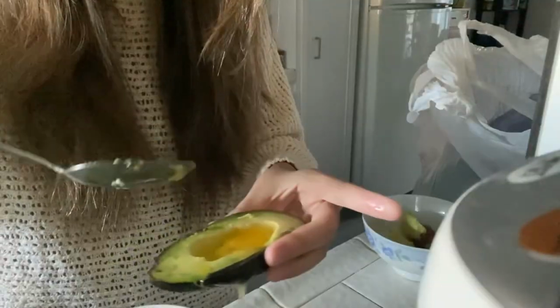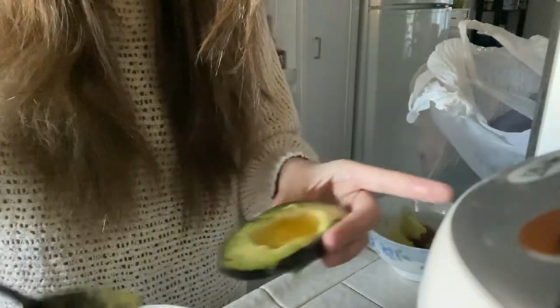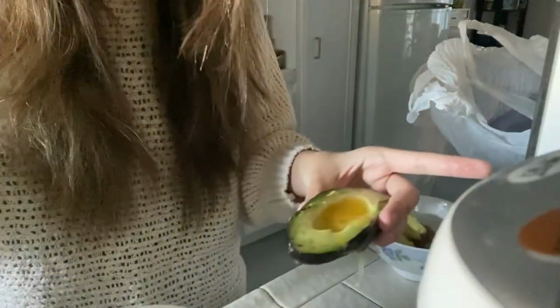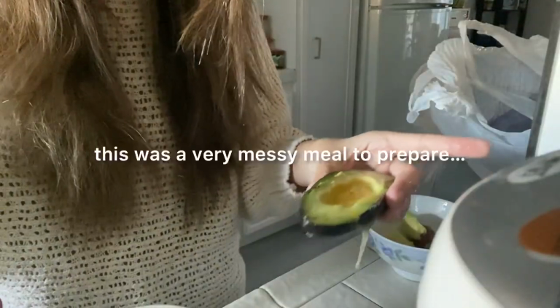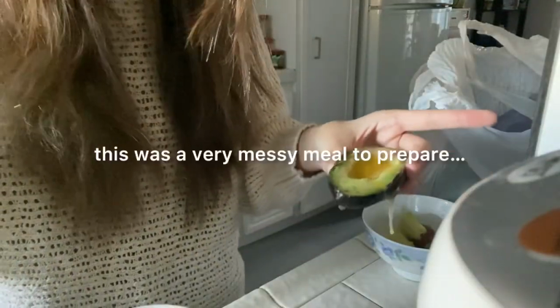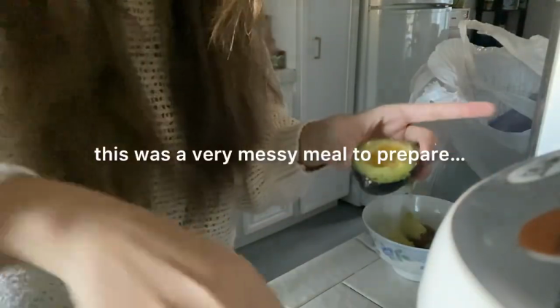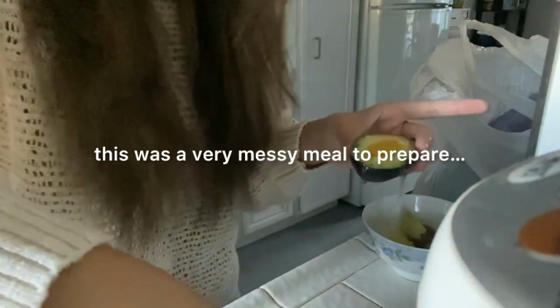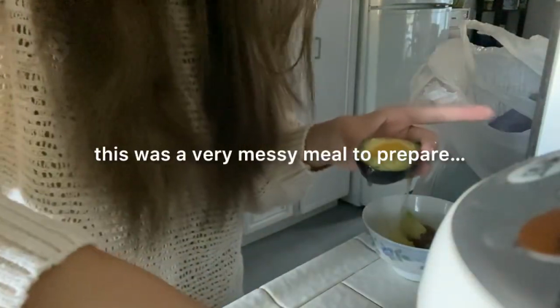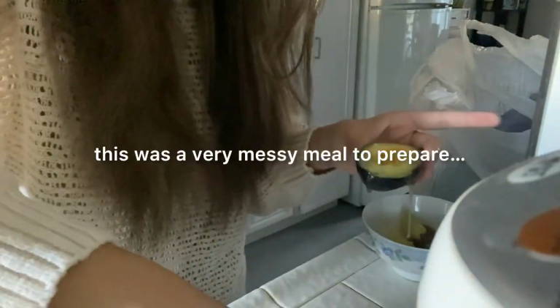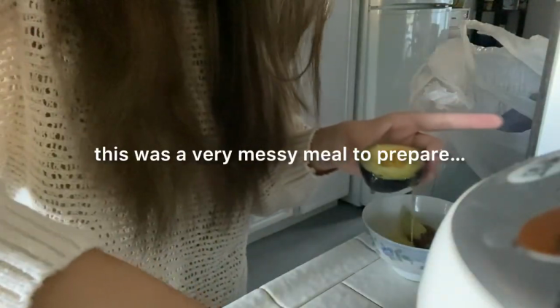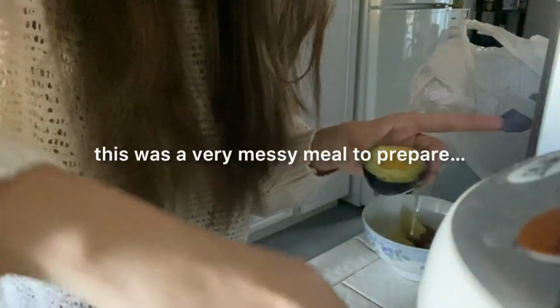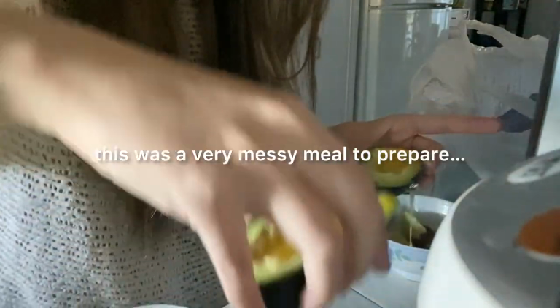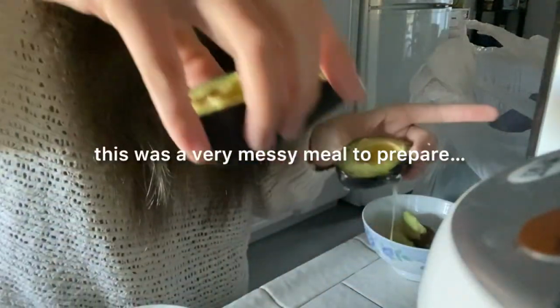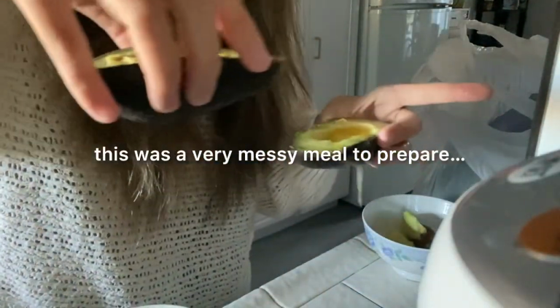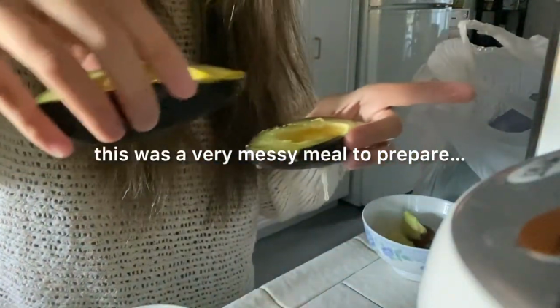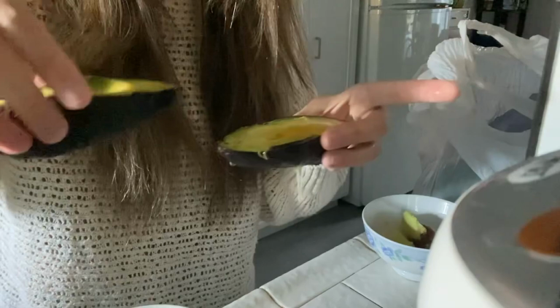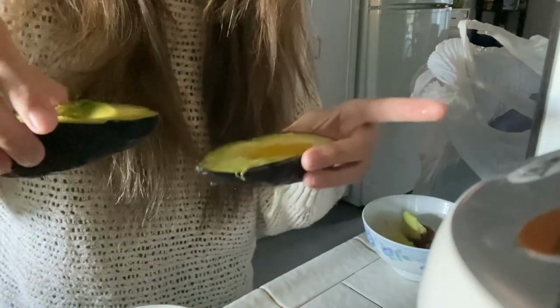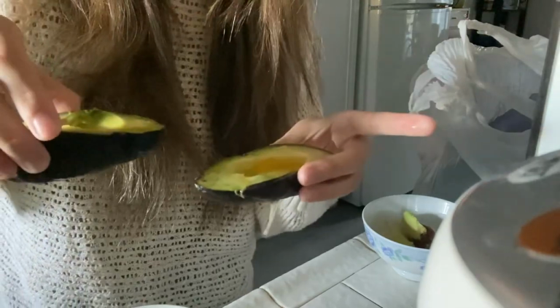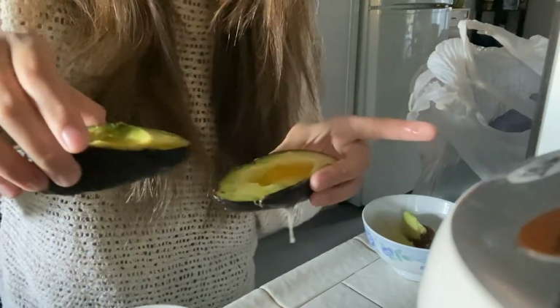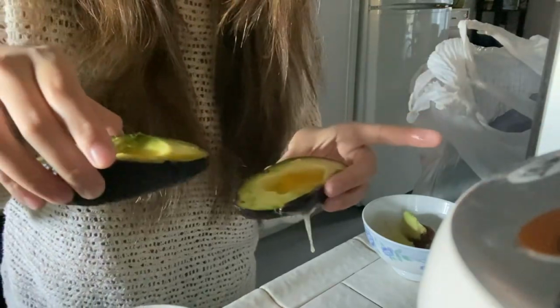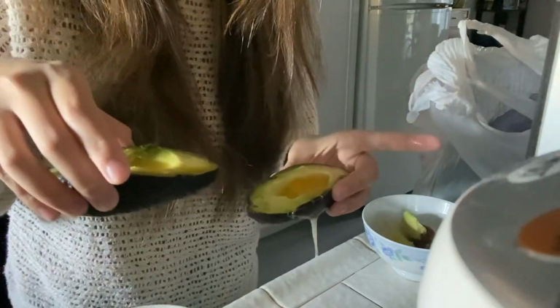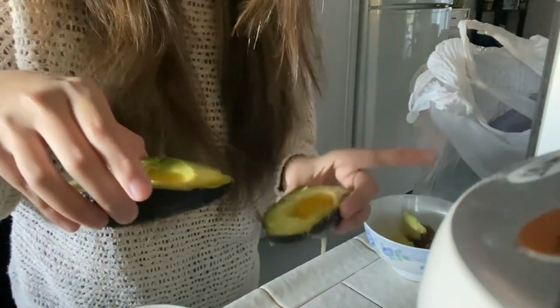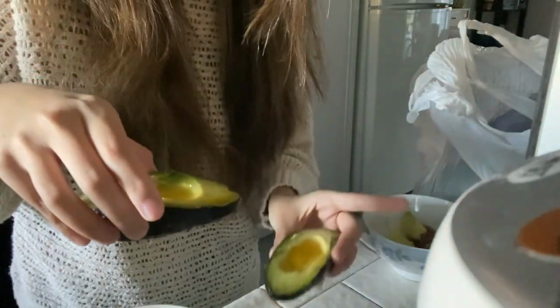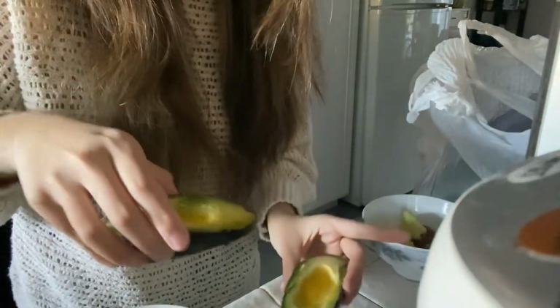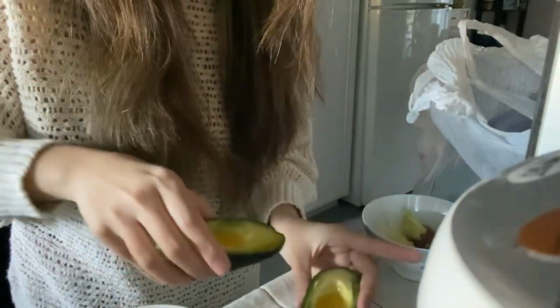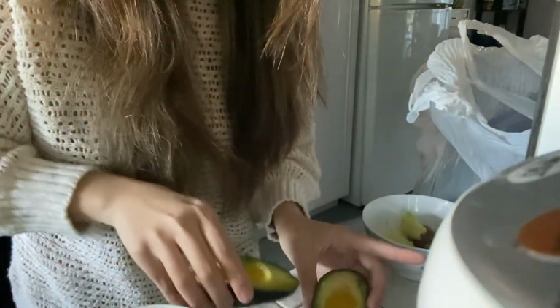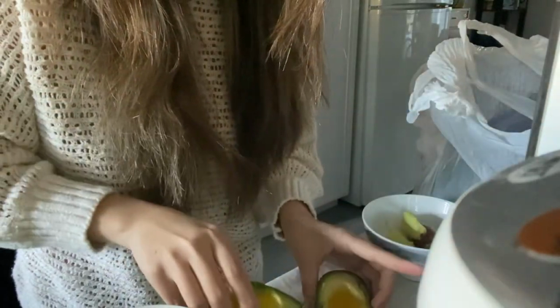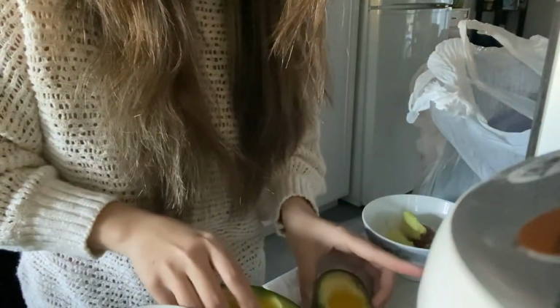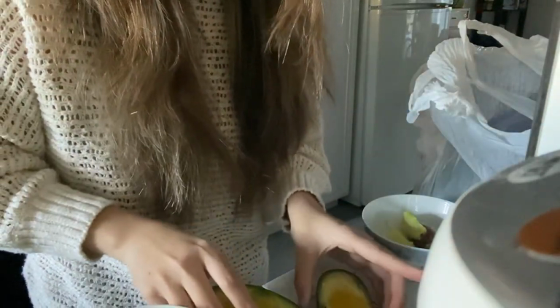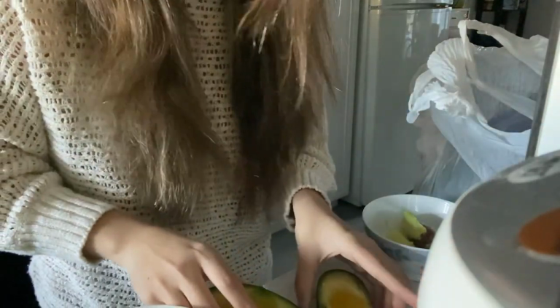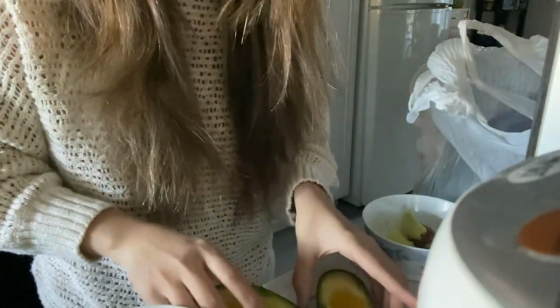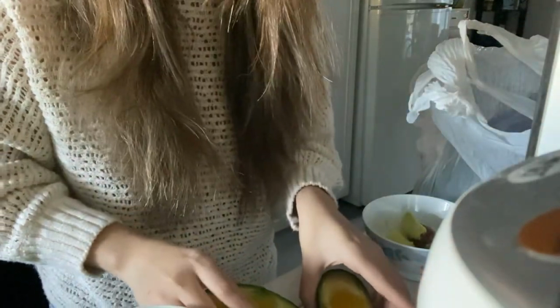I think that's enough. I'm going to put these in the air fryer for 10 minutes, so hopefully I don't burn my kitchen.